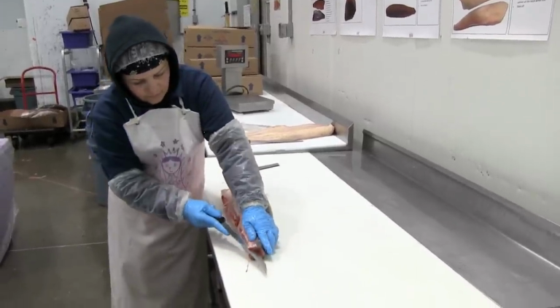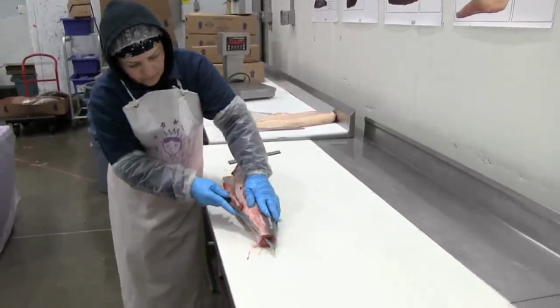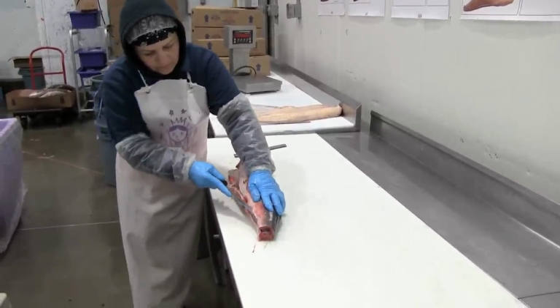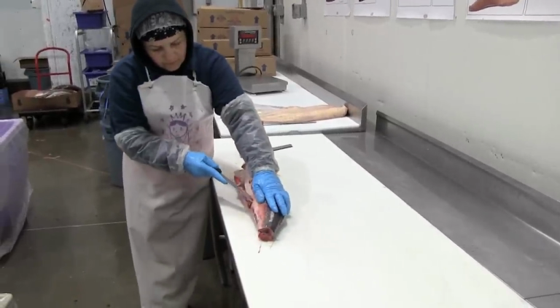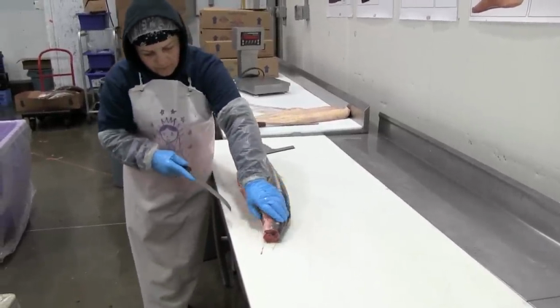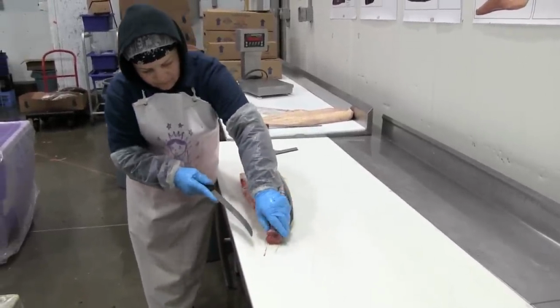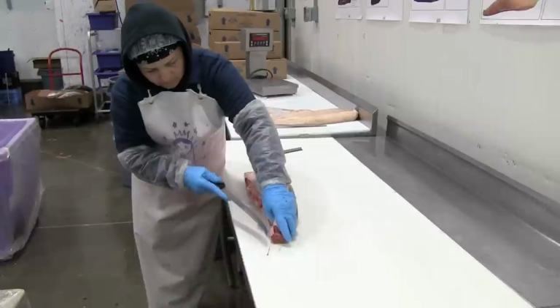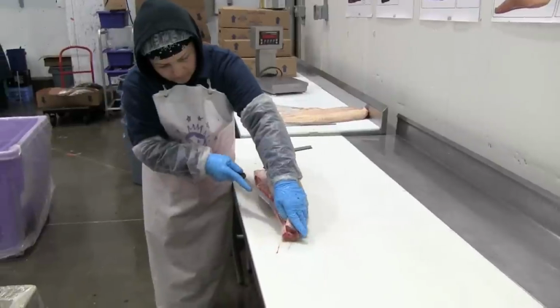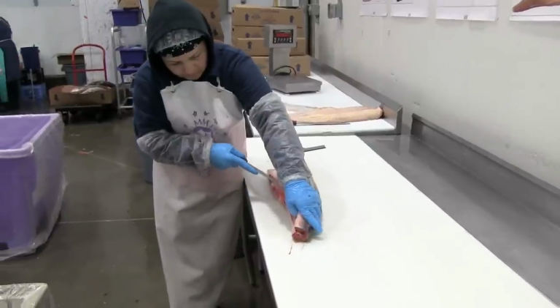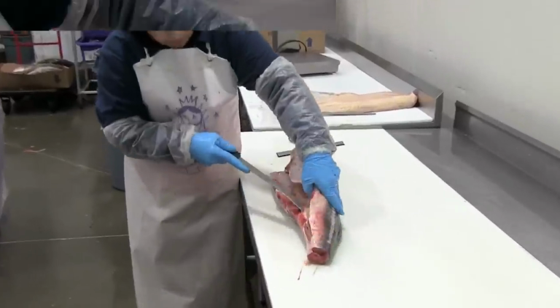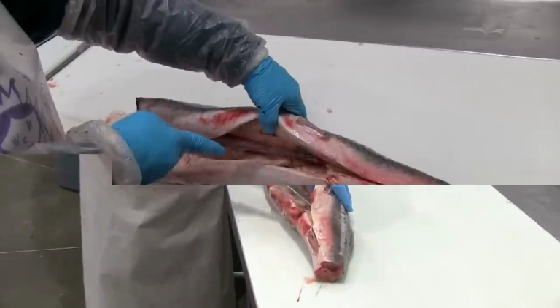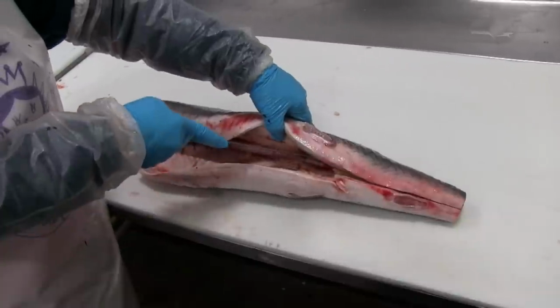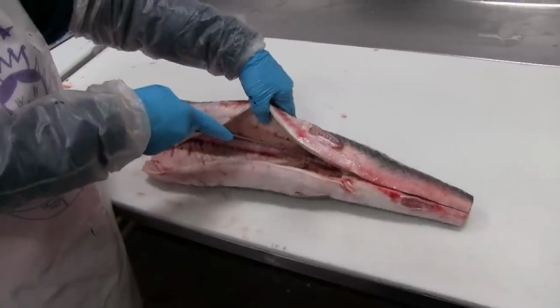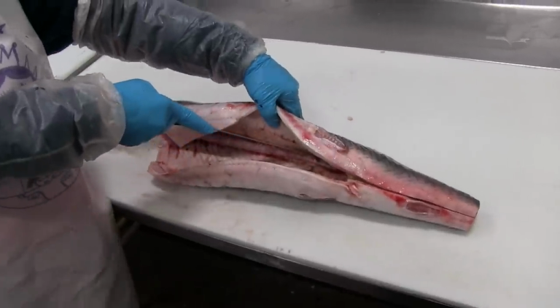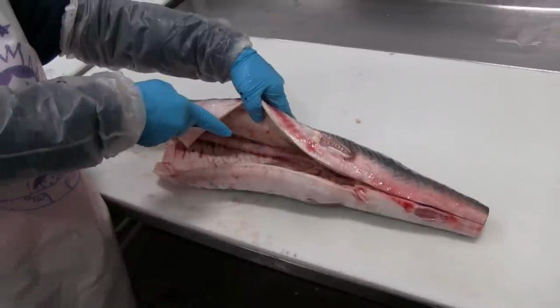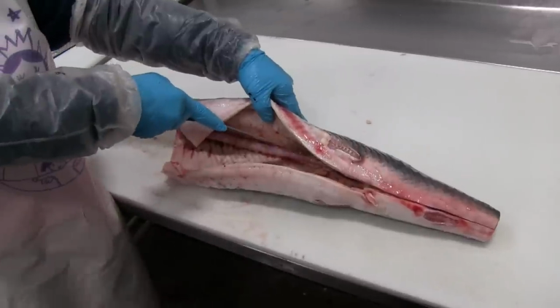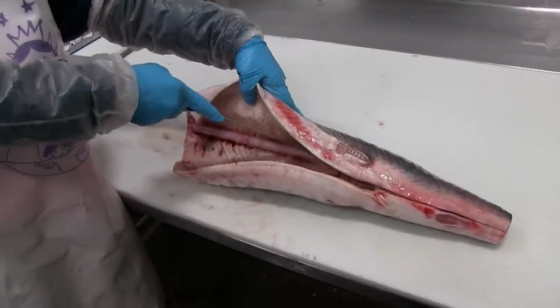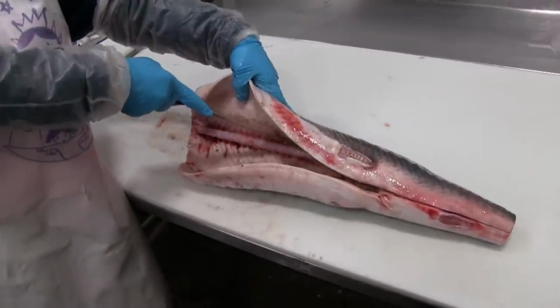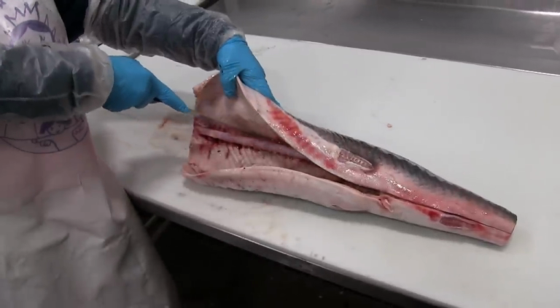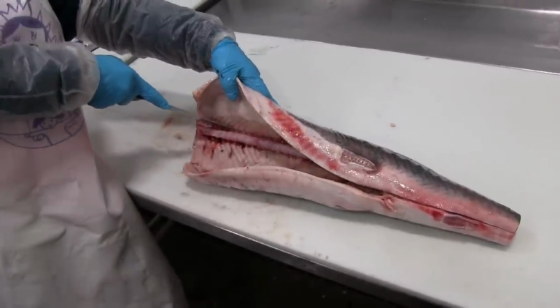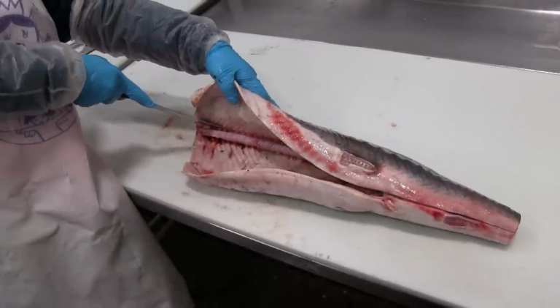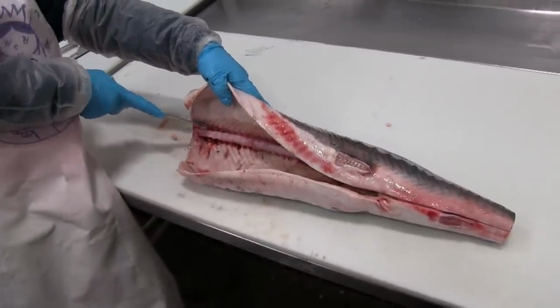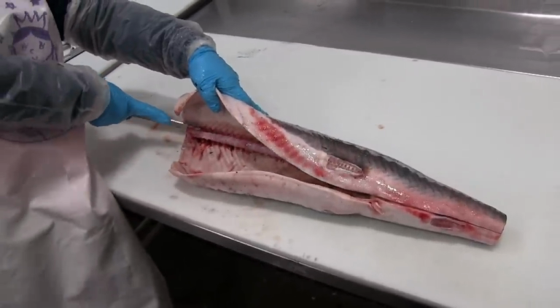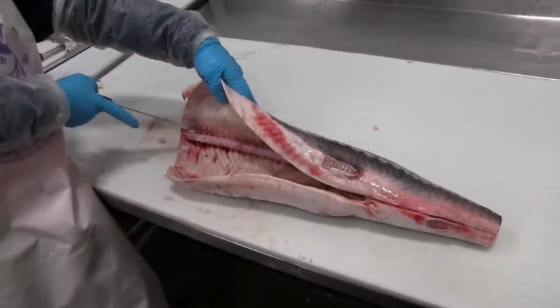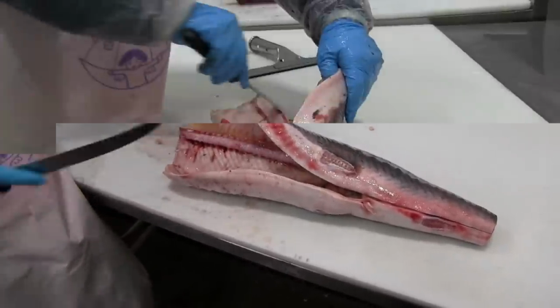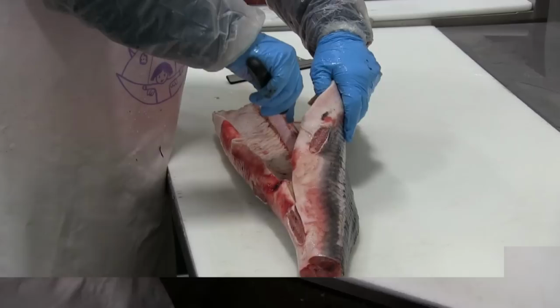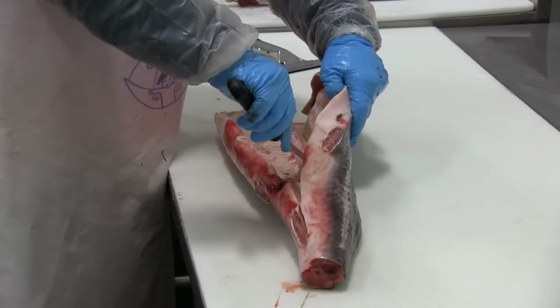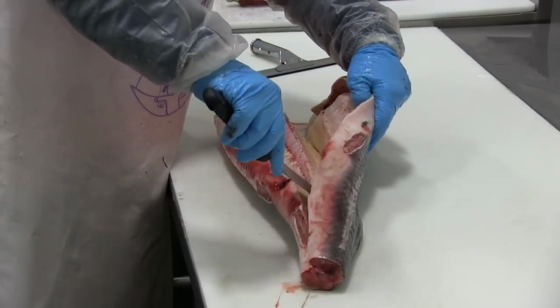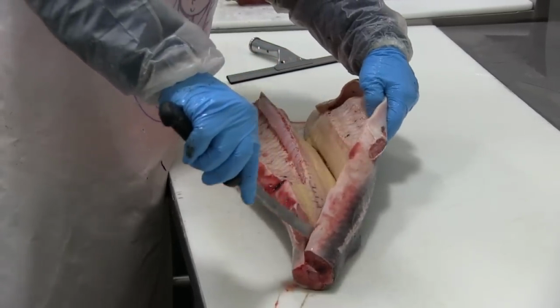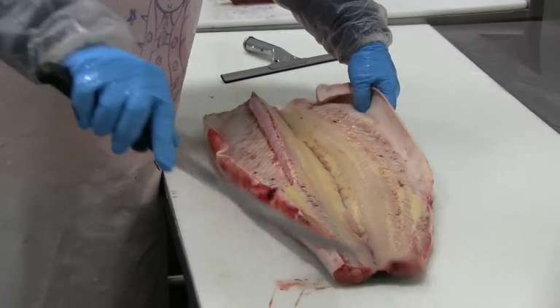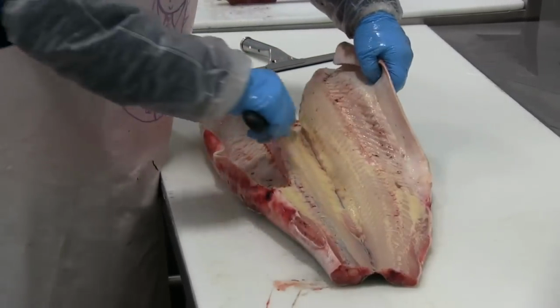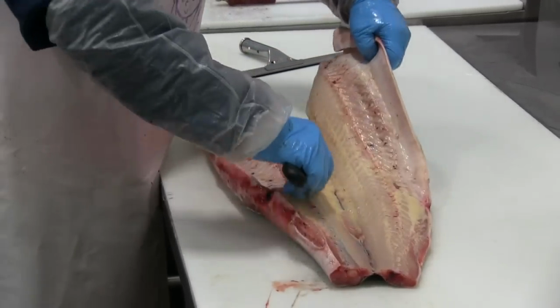Notice that she's planning her cut to come along the edge of the backbone, not the center of it. Then she'll make a thin cut just to break through the ribs and then slice deeper to cut through the flesh and remove that side.